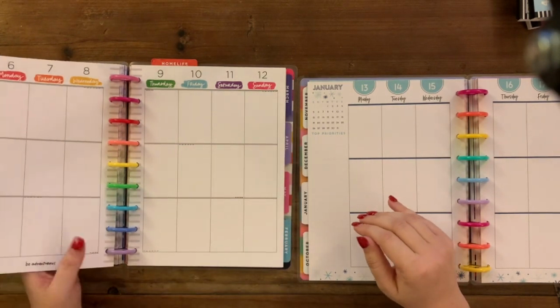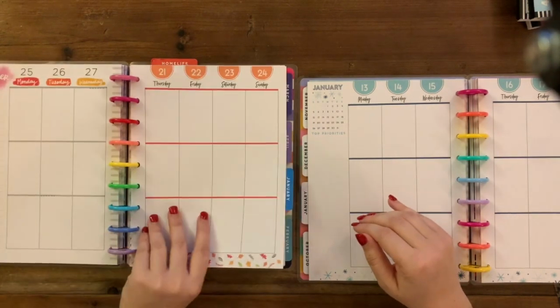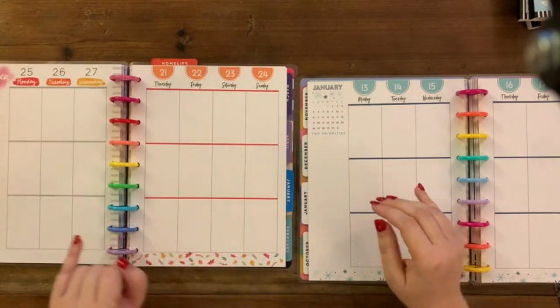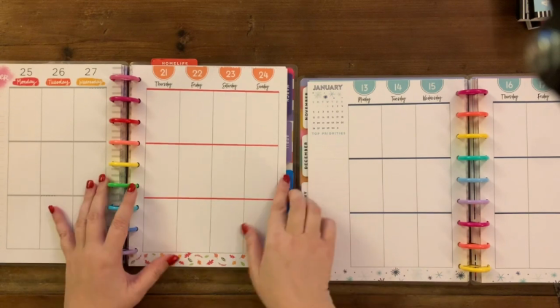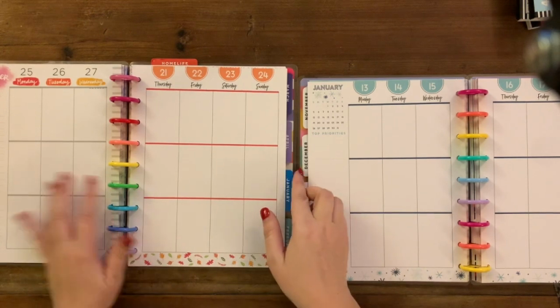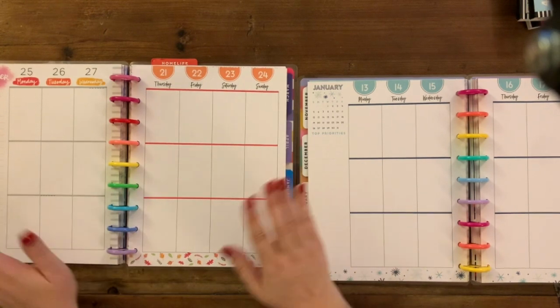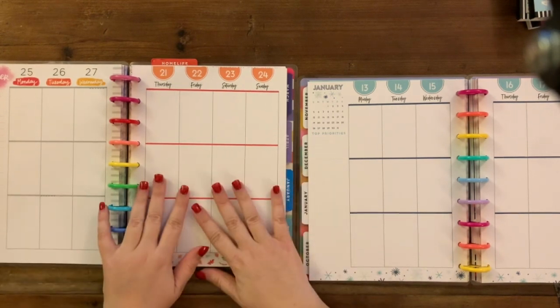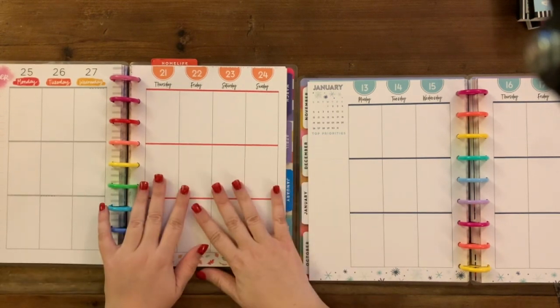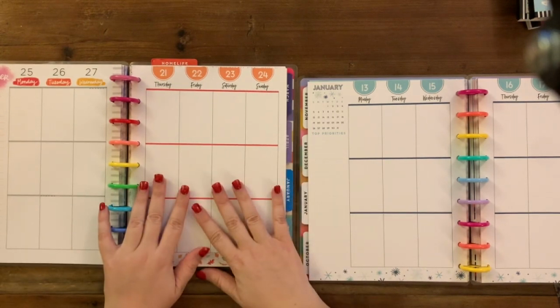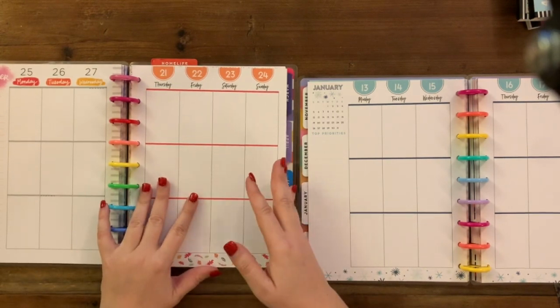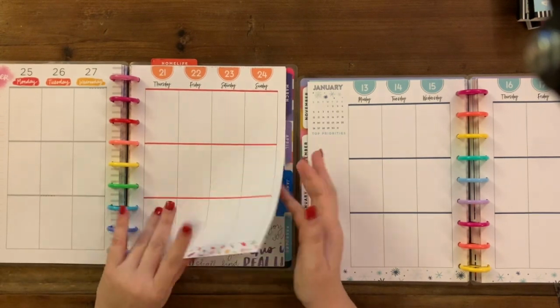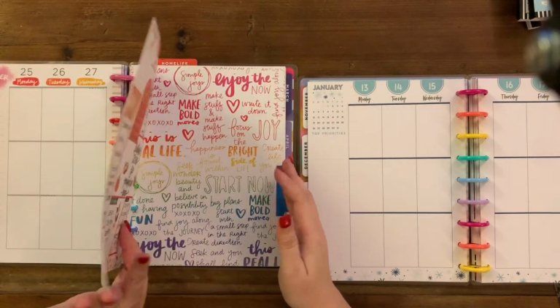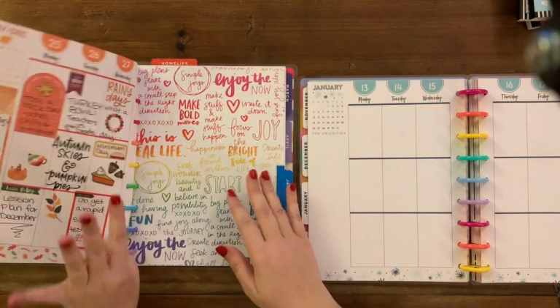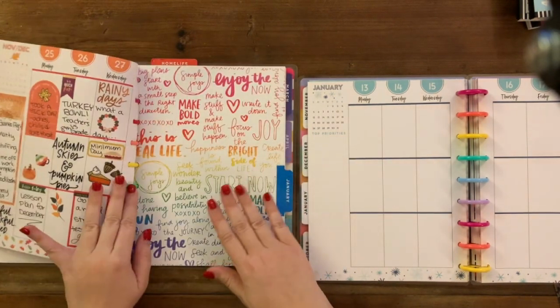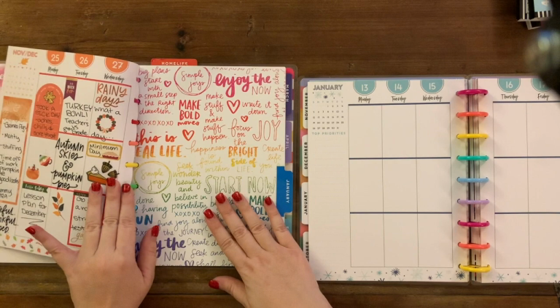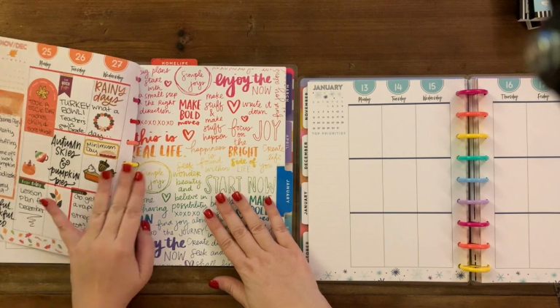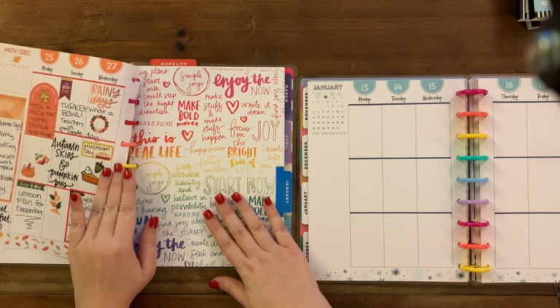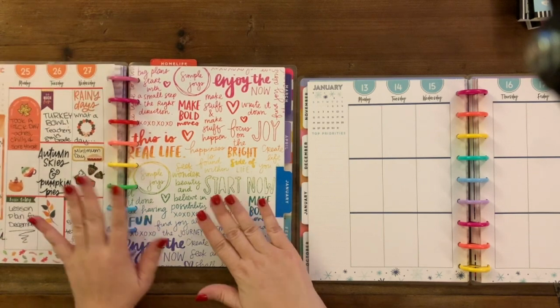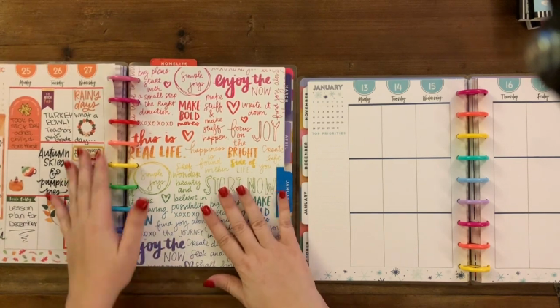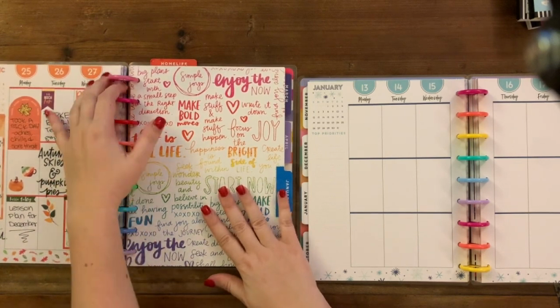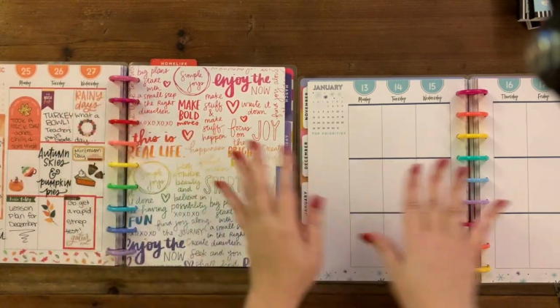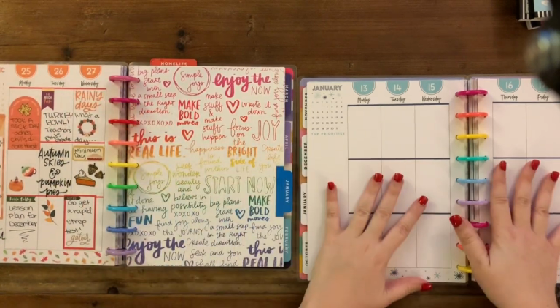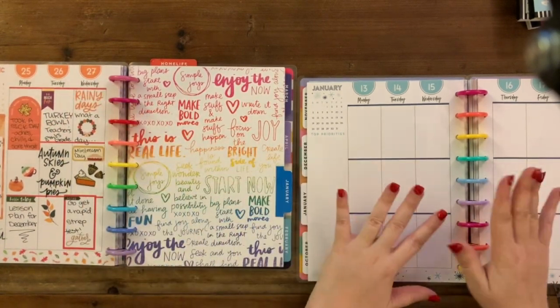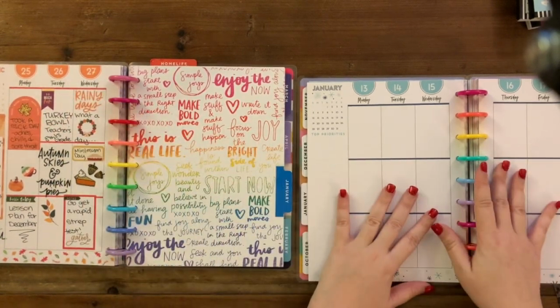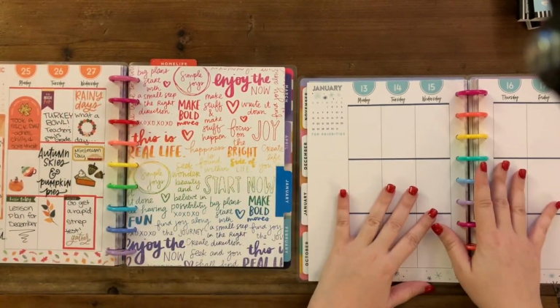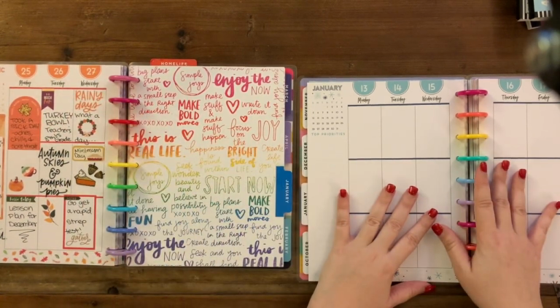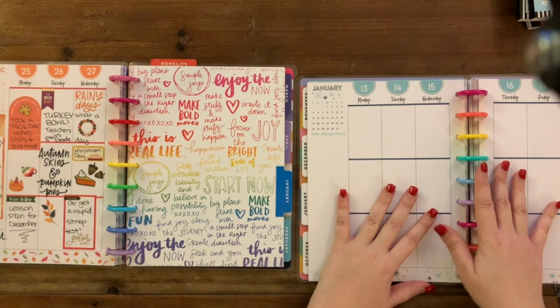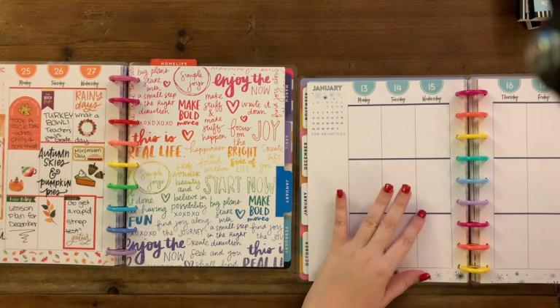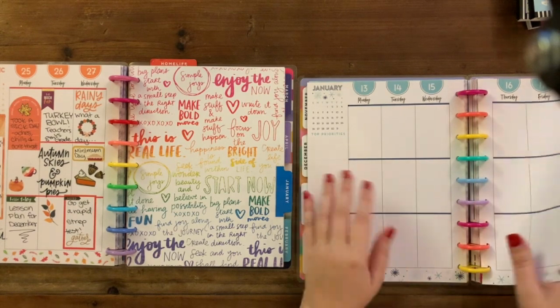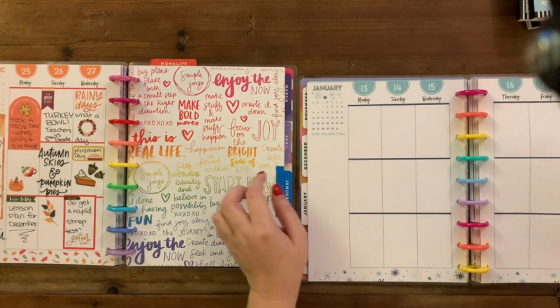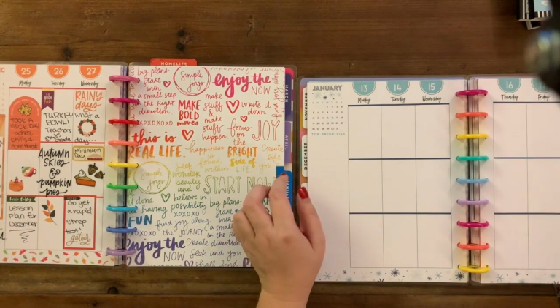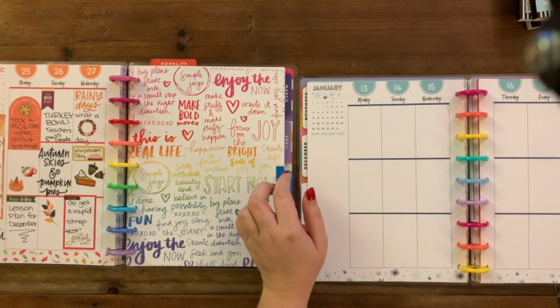This is where I want everything I'm using. This is where I want leftovers that I'm not using. I want to be on January for both.